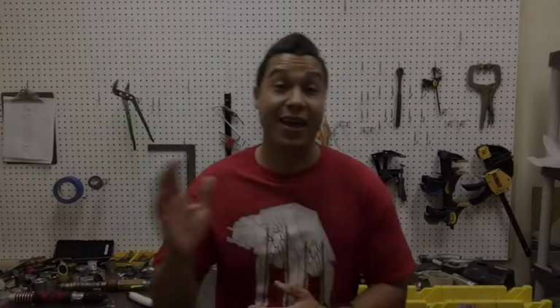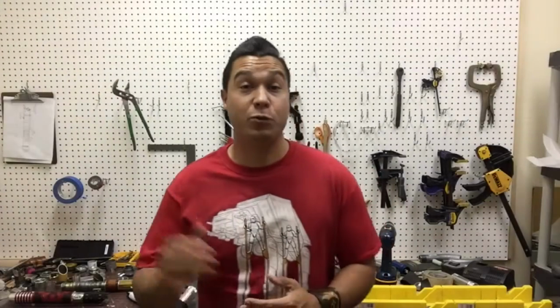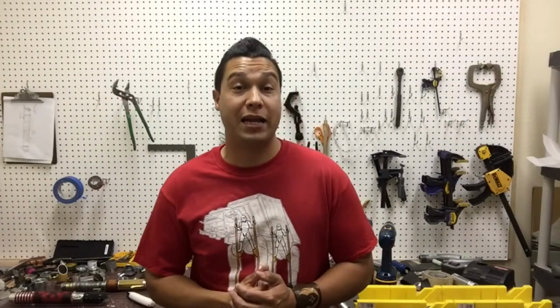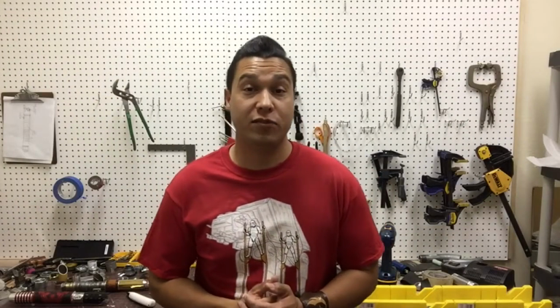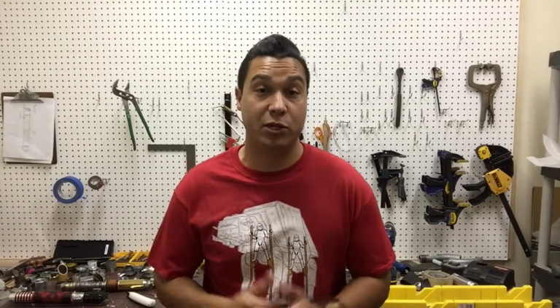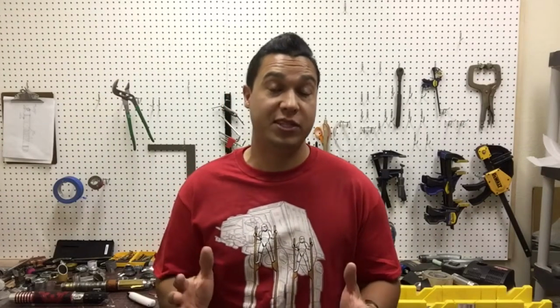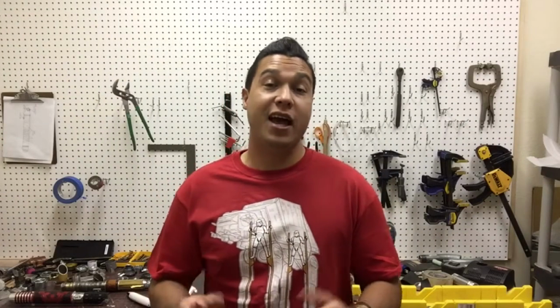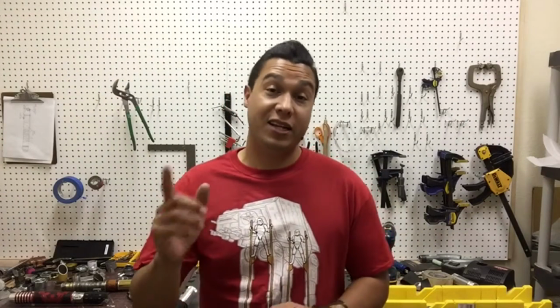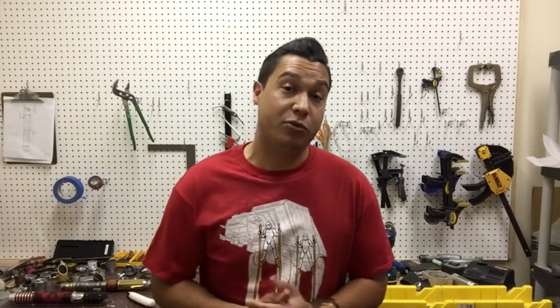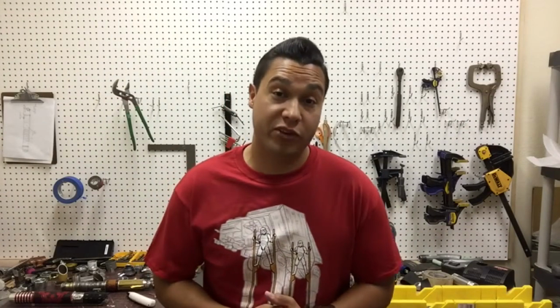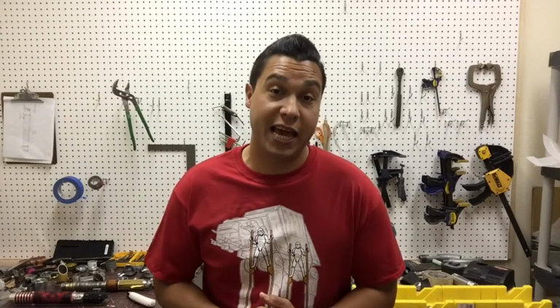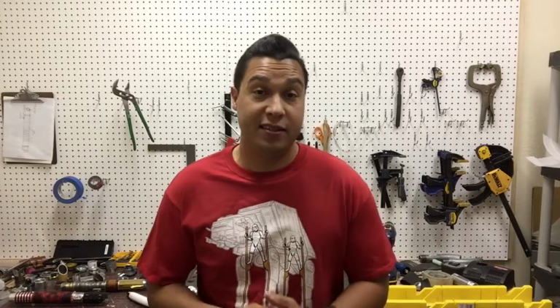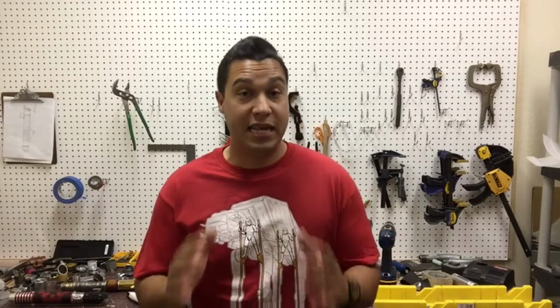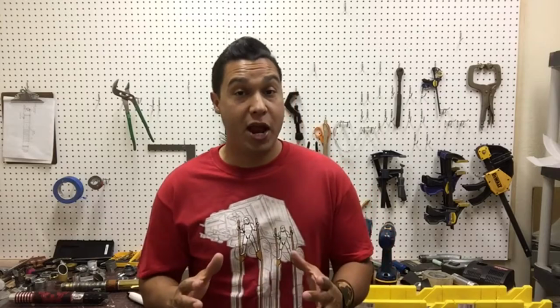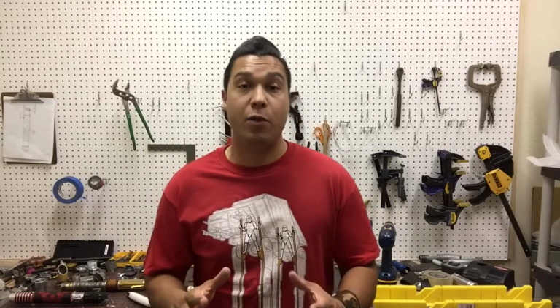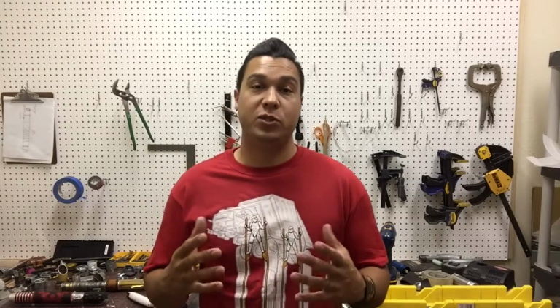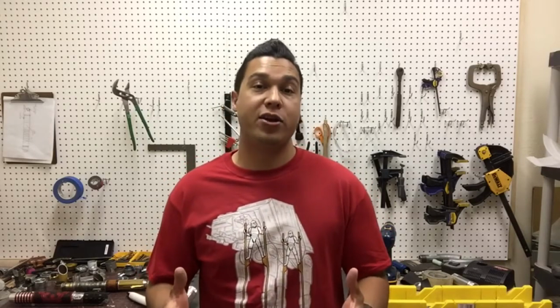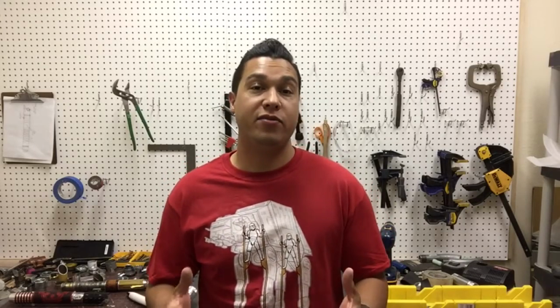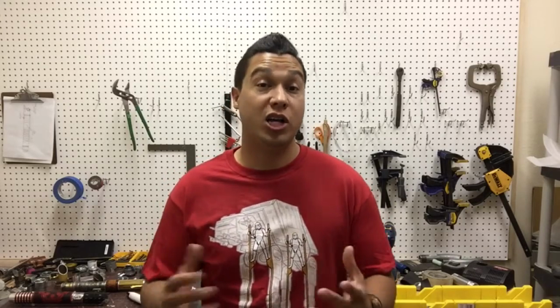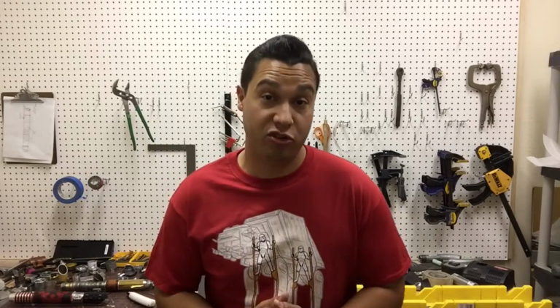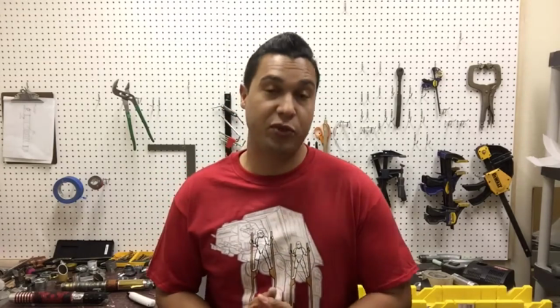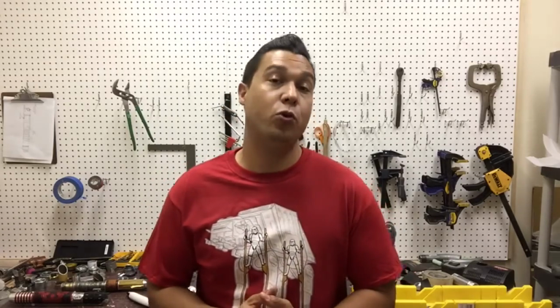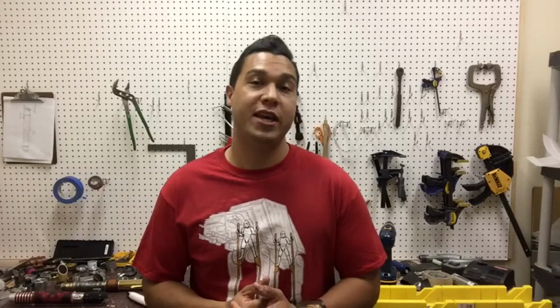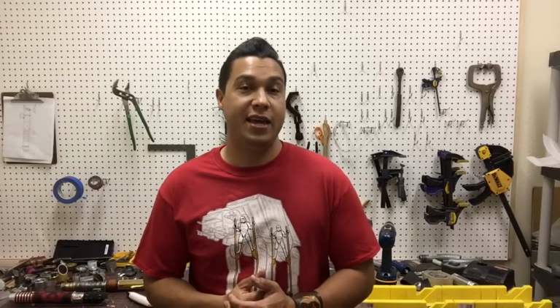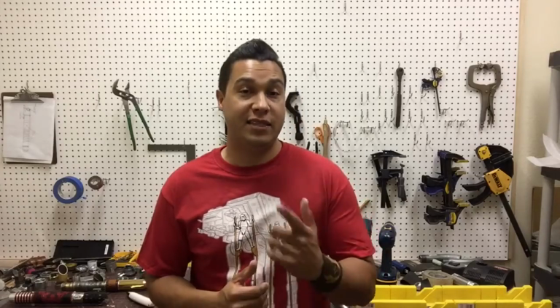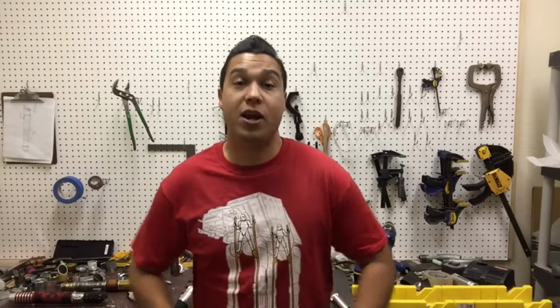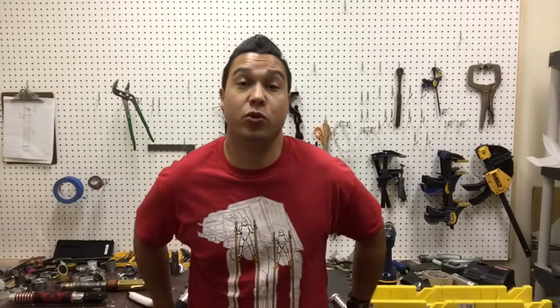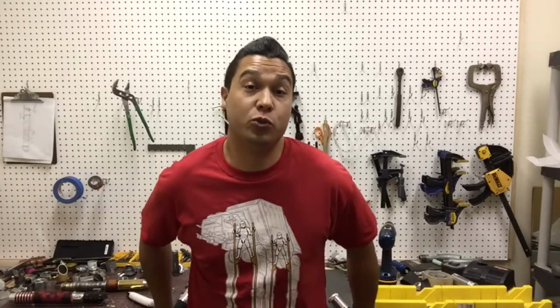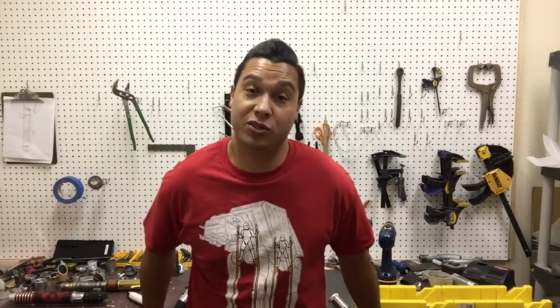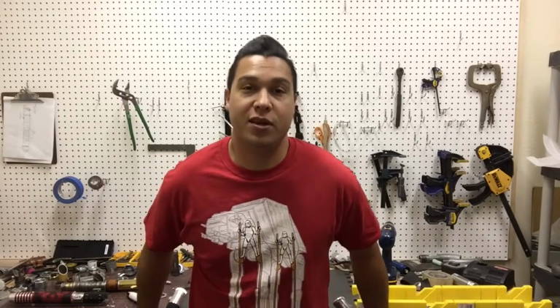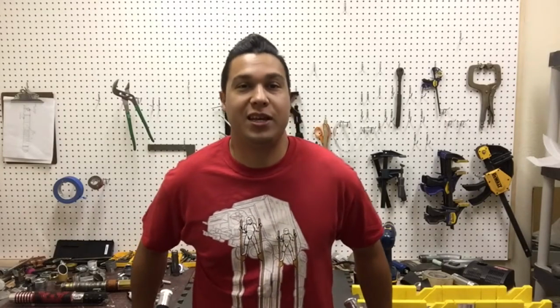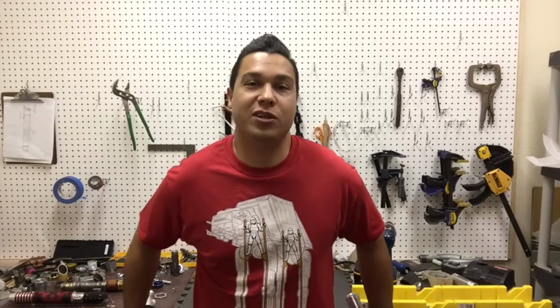Hey guys, welcome back to Starfall Sabers. My name is Nick. I've got another saber reveal for you today. This is a saber pair that was inspired by Asajj Ventress from the Clone Wars, and this saber pair is going to Sweden, so I'm excited to show these off.